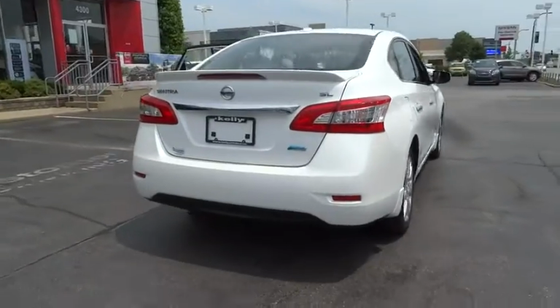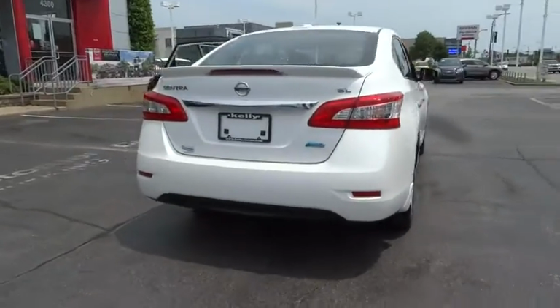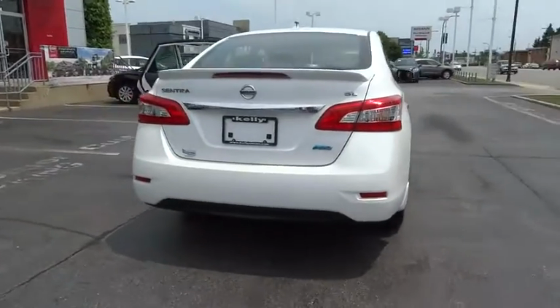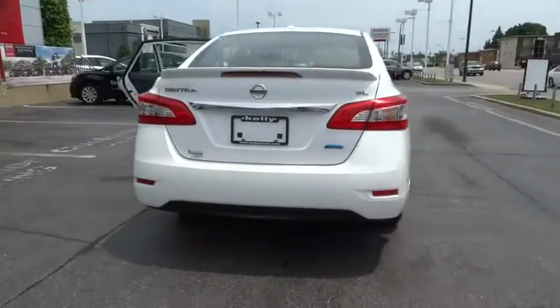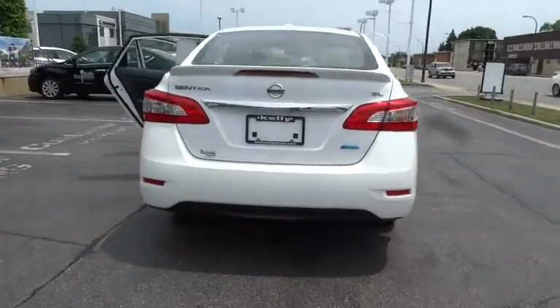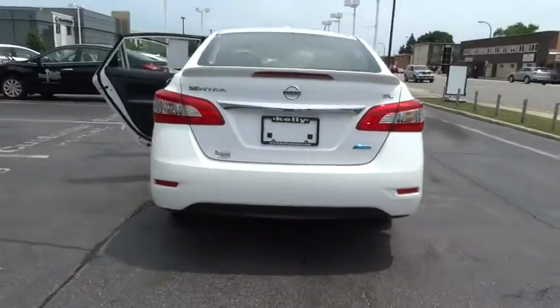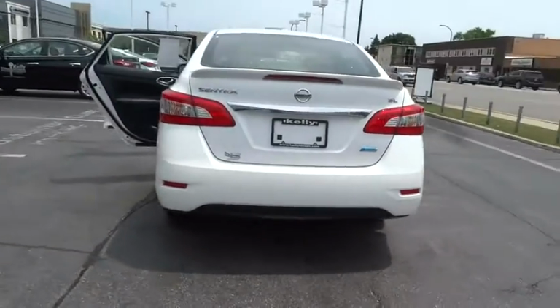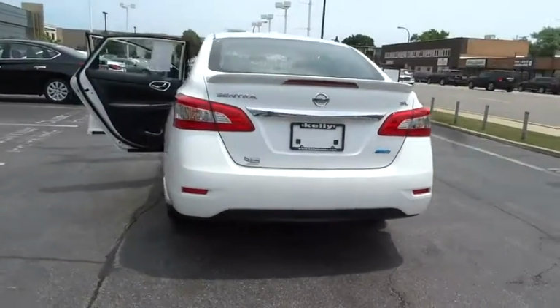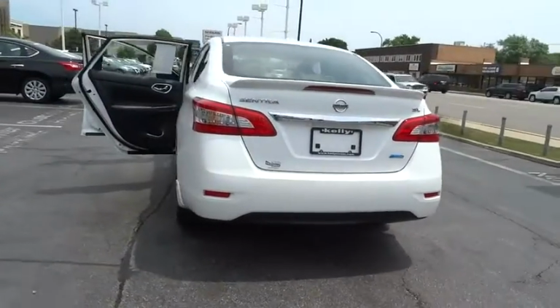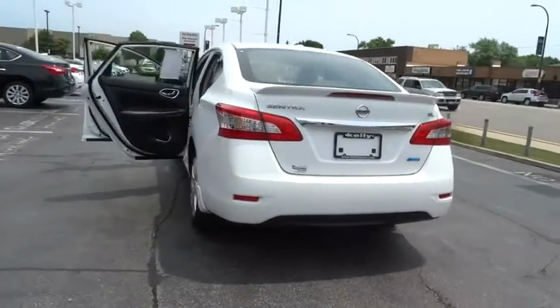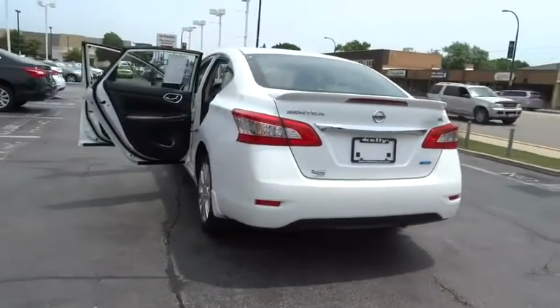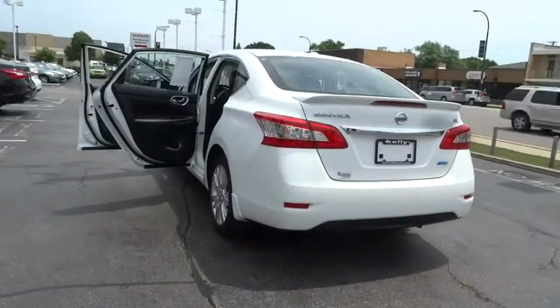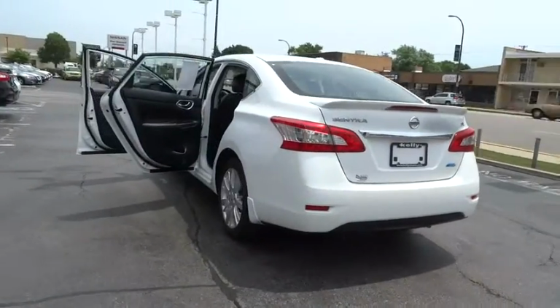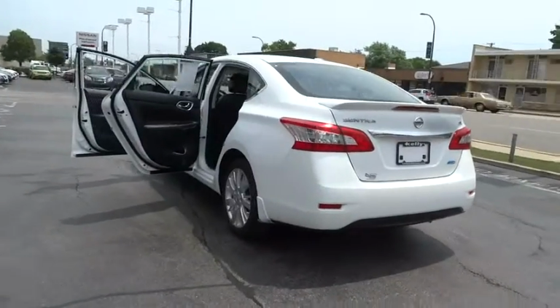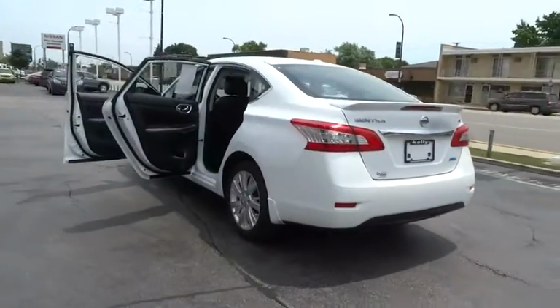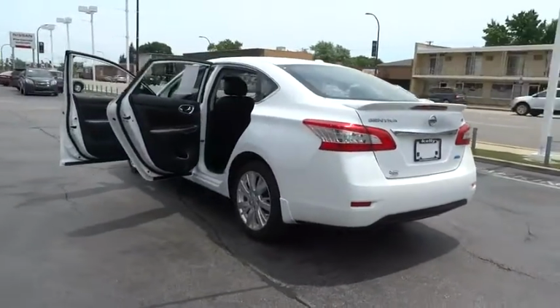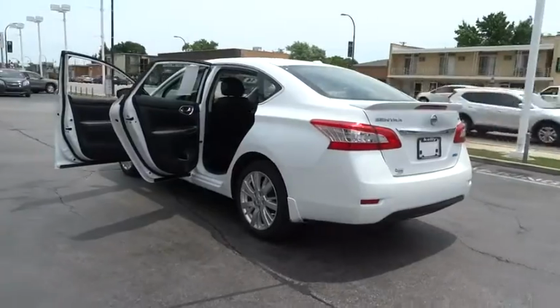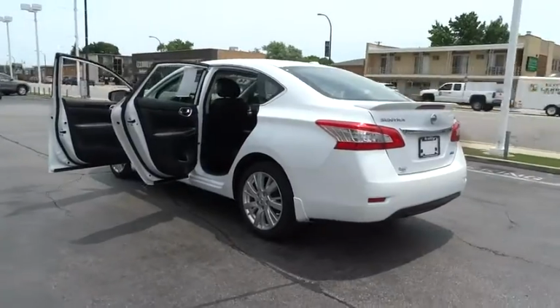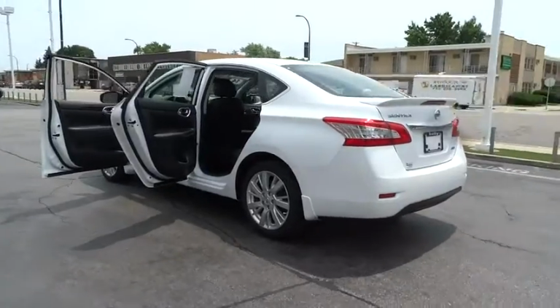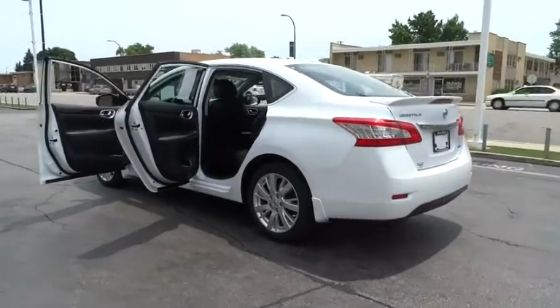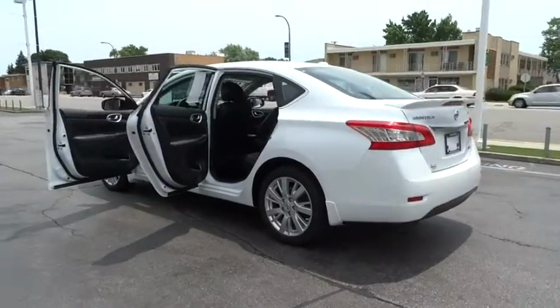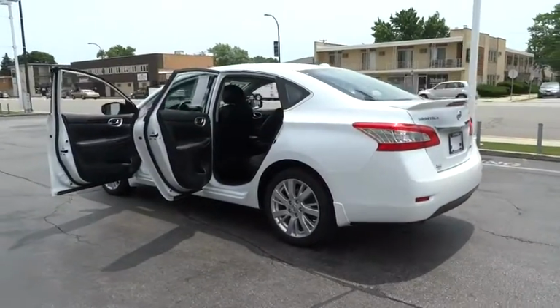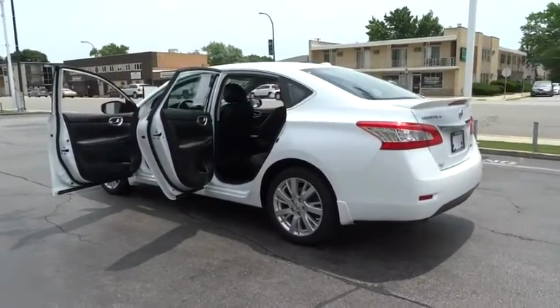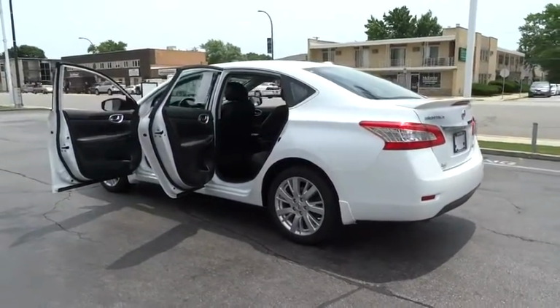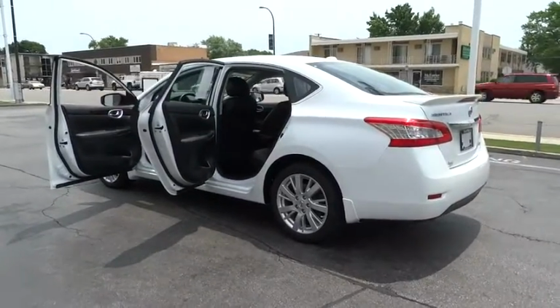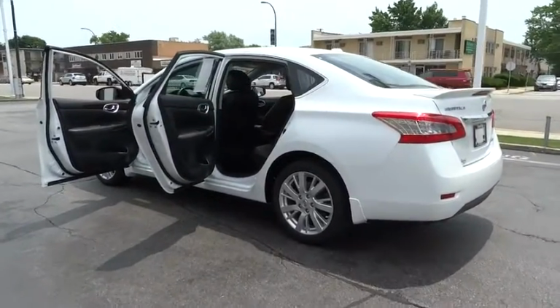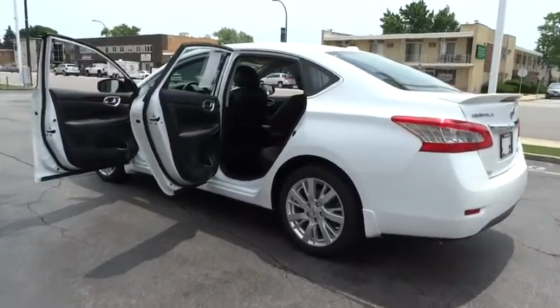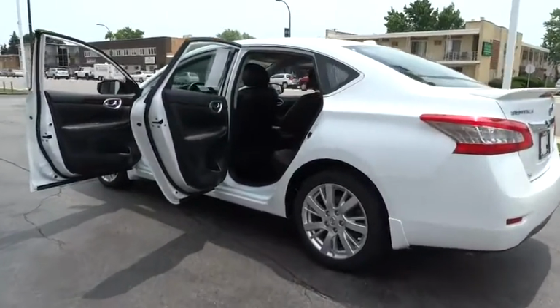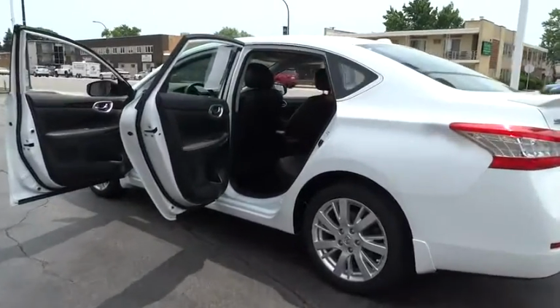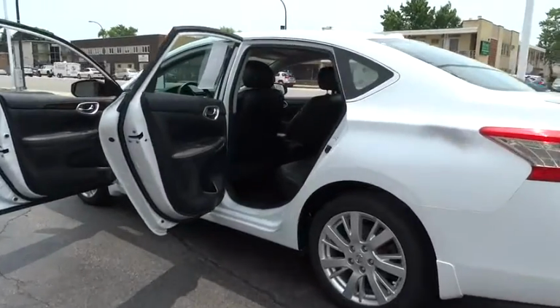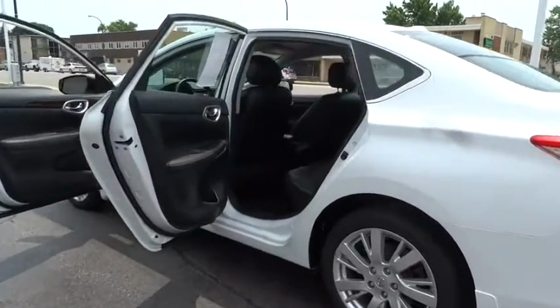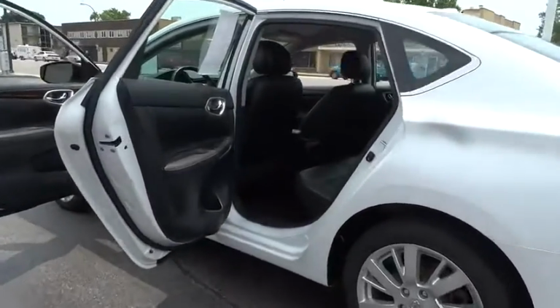Here are some of this vehicle's great options: stability control, traction control, keyless entry, anti-lock braking system, power steering, adjustable steering wheel.